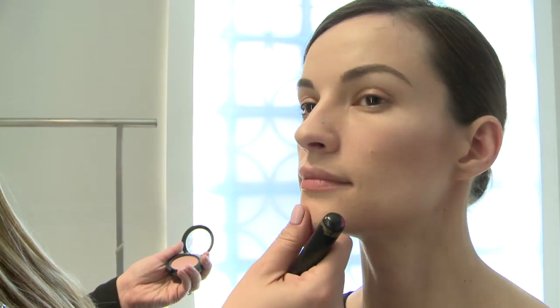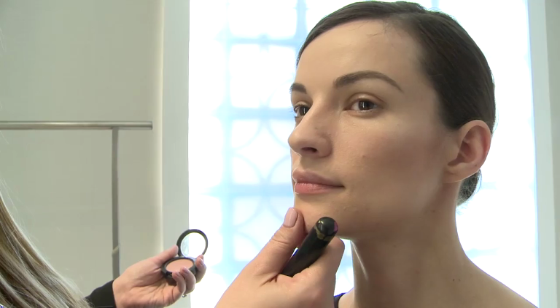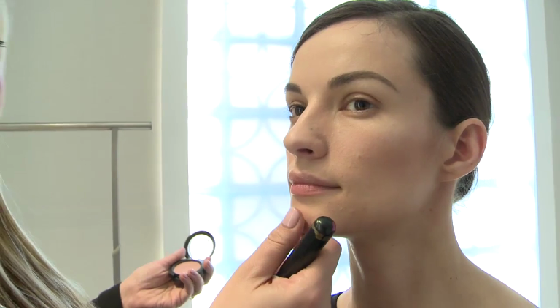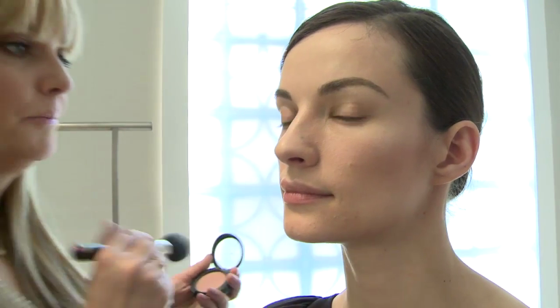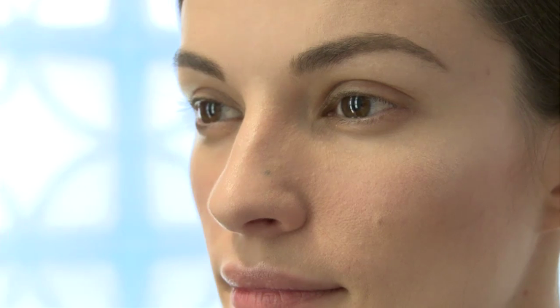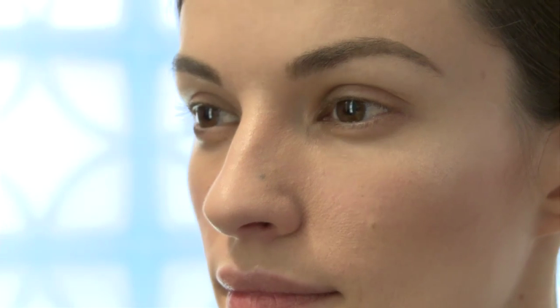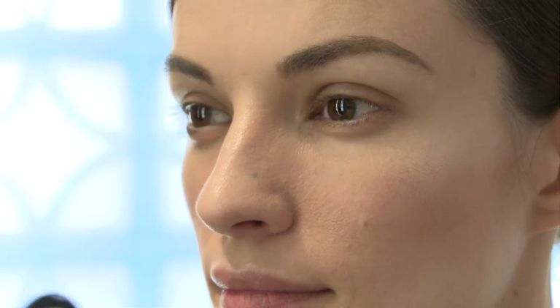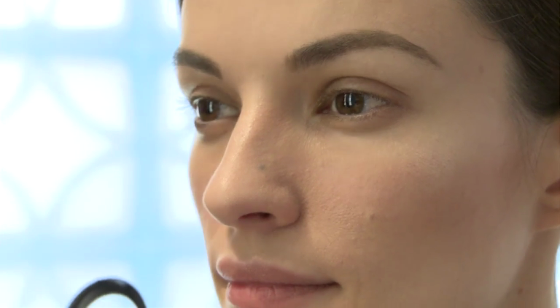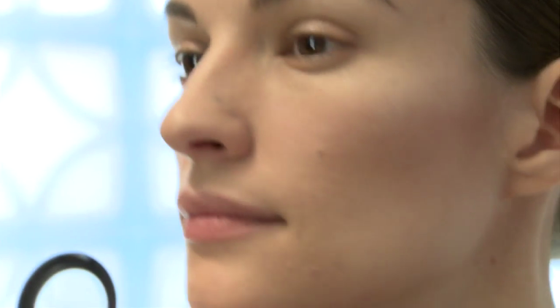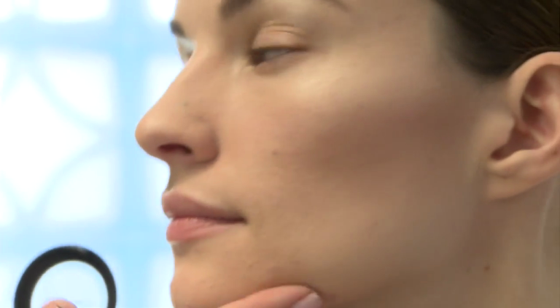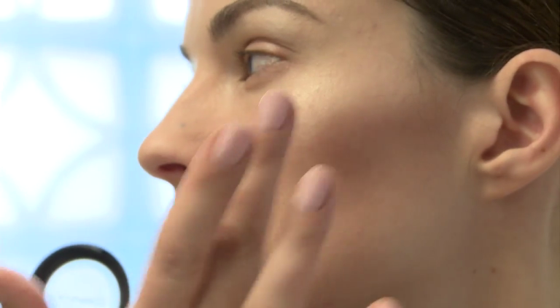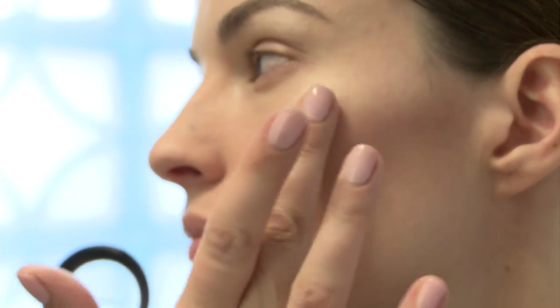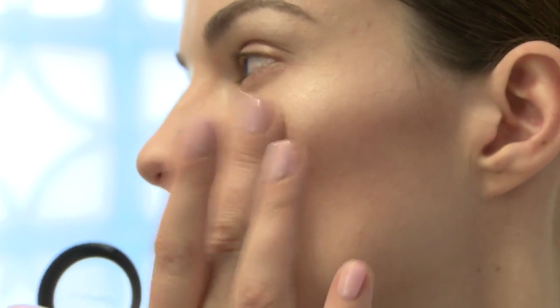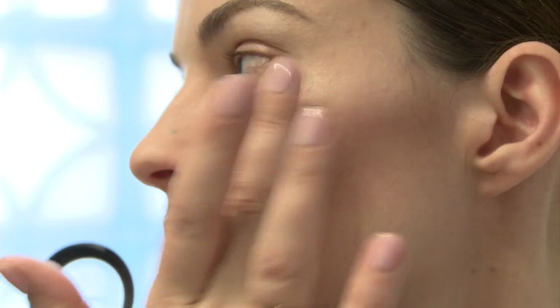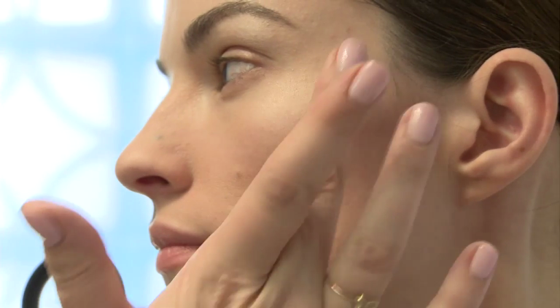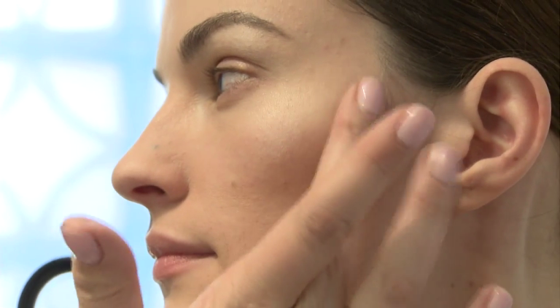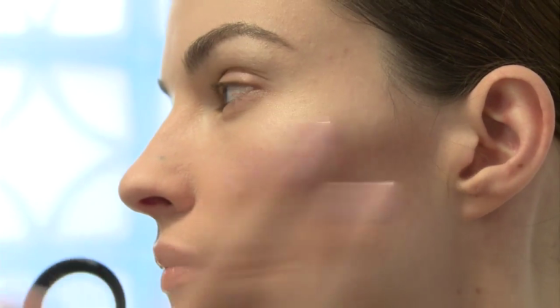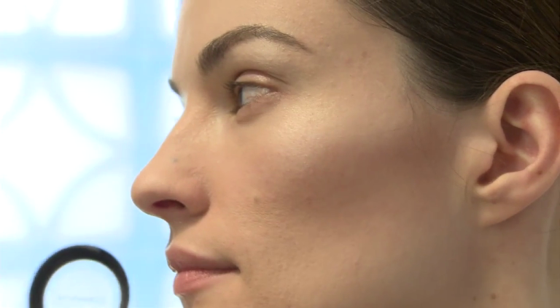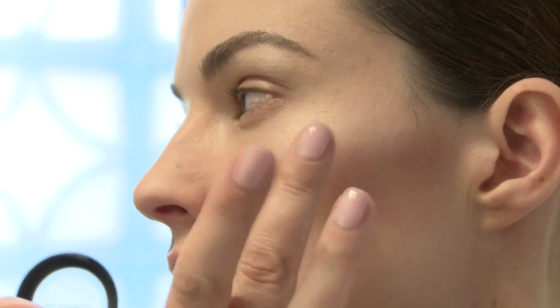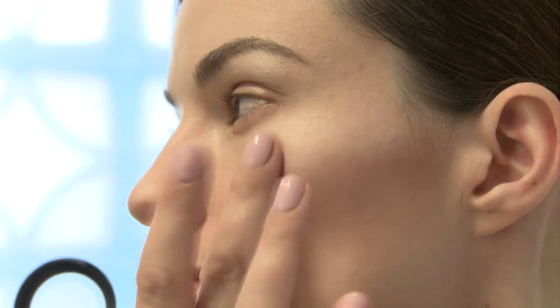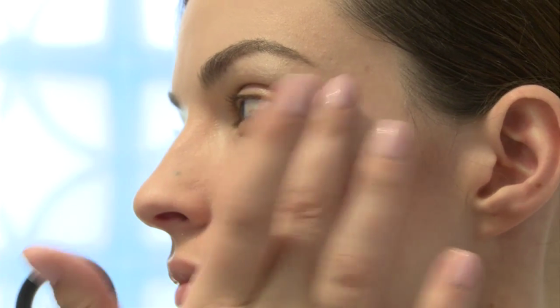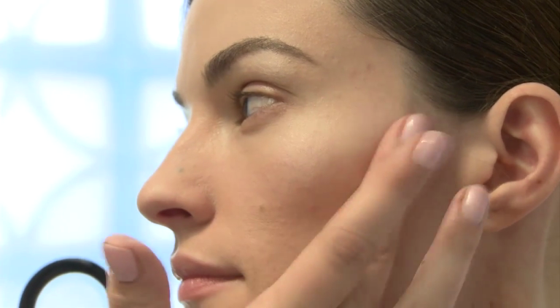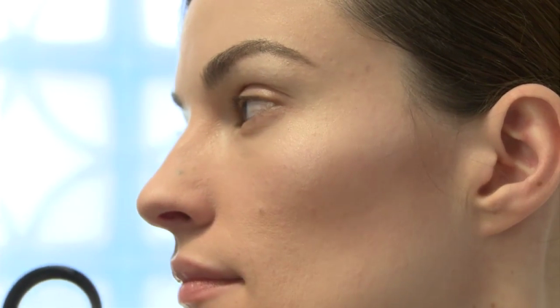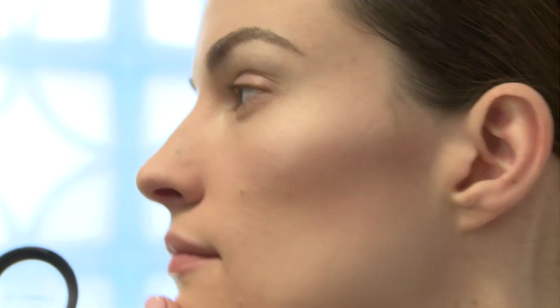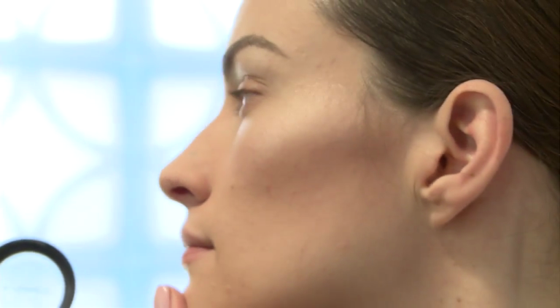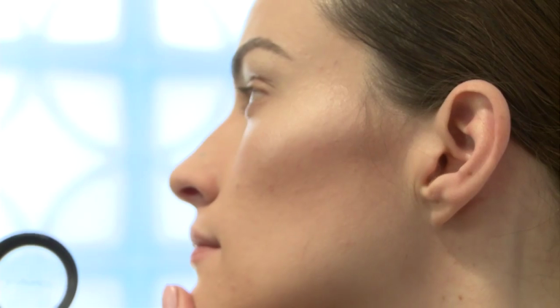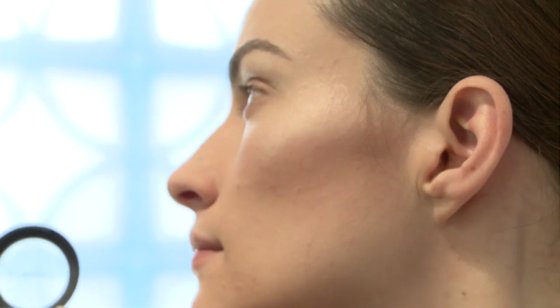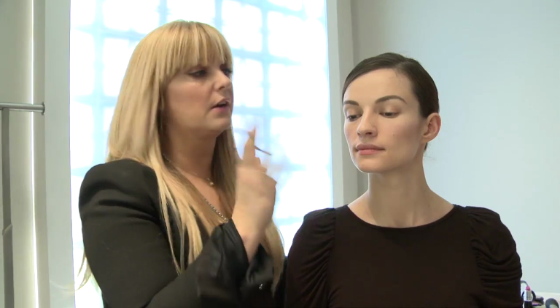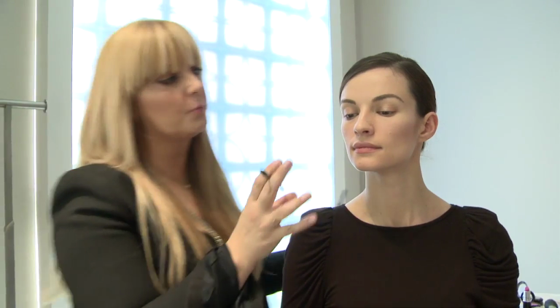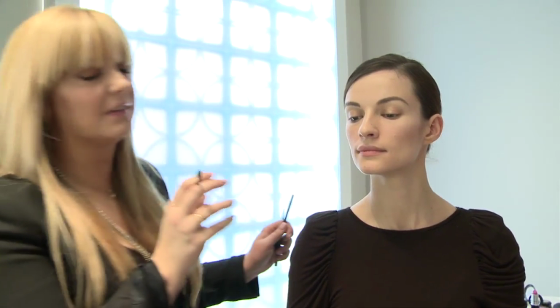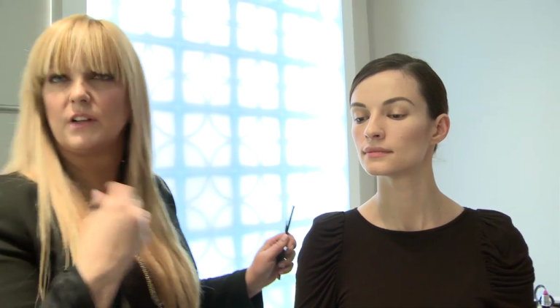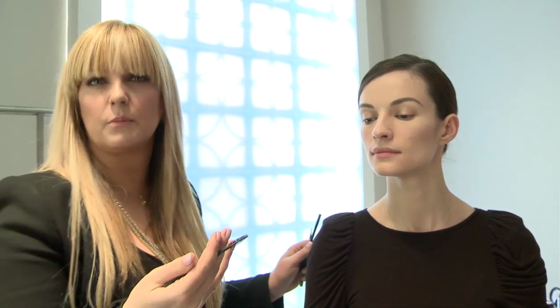I'm applying some cream base and with my finger I'm just going to pat it right on top of the cheekbone, so you see a real three-dimensional effect forming. The arched brow is essentially not something we're seeing anymore.